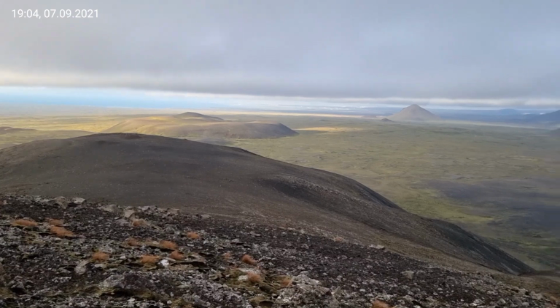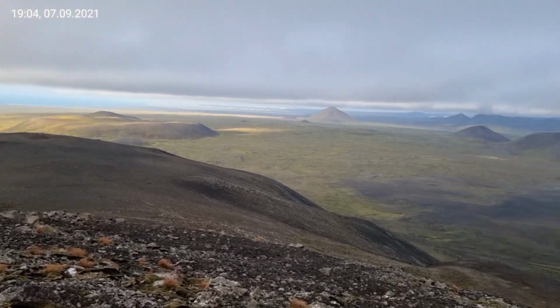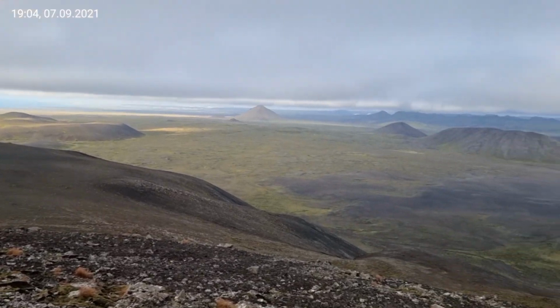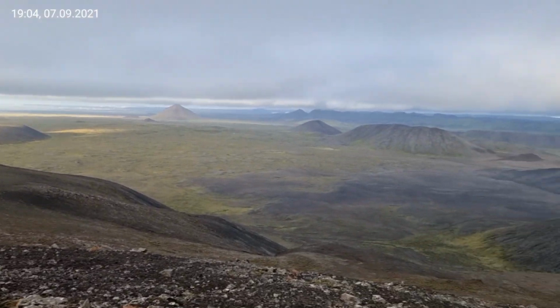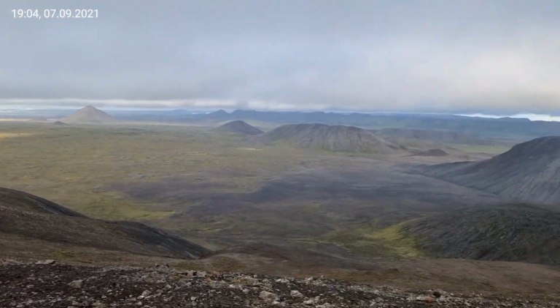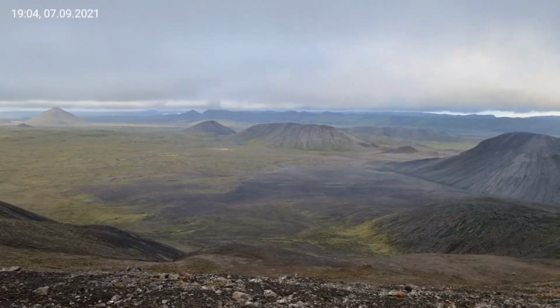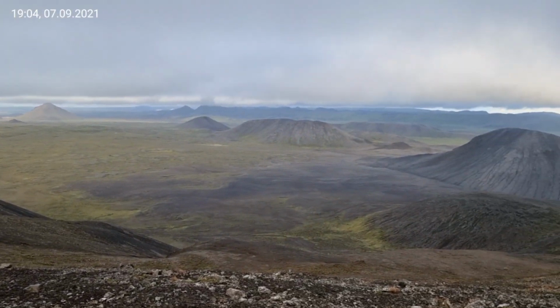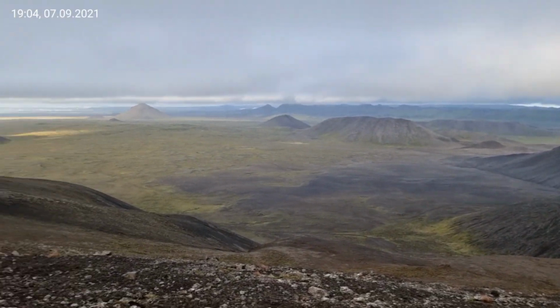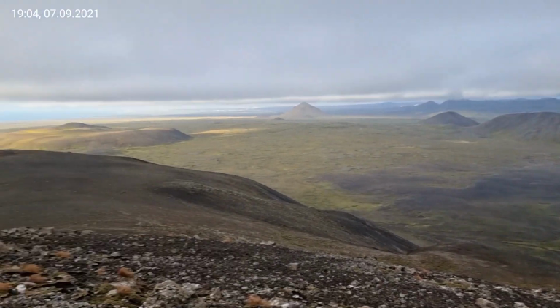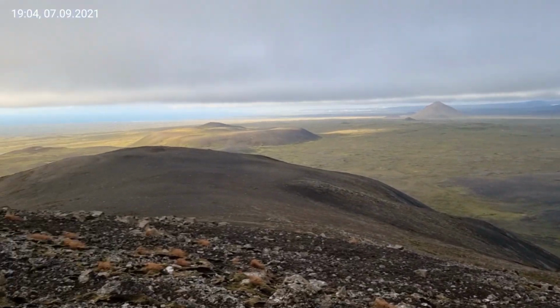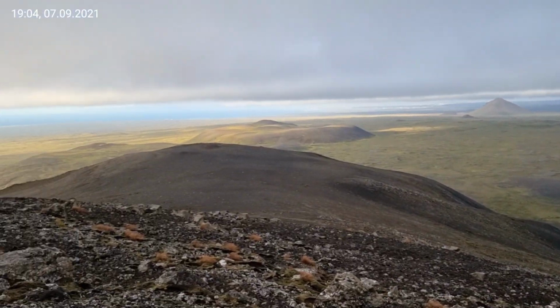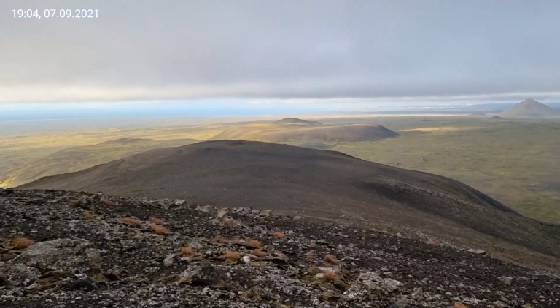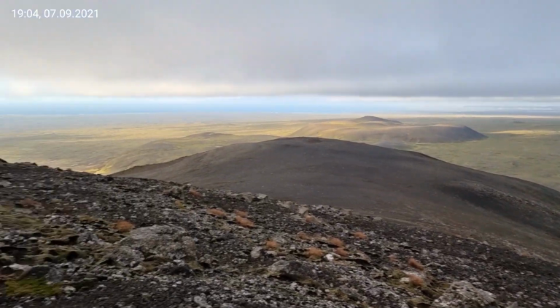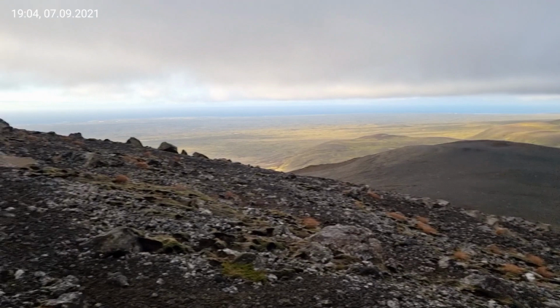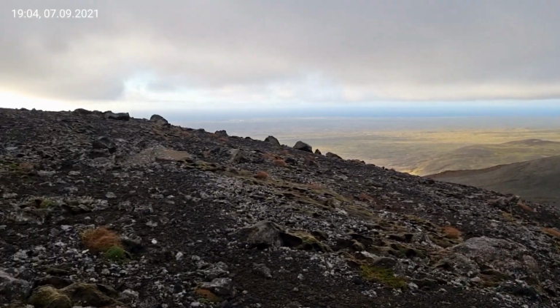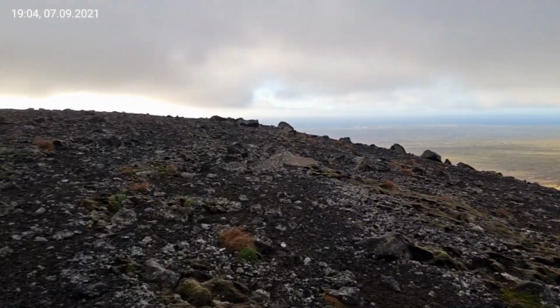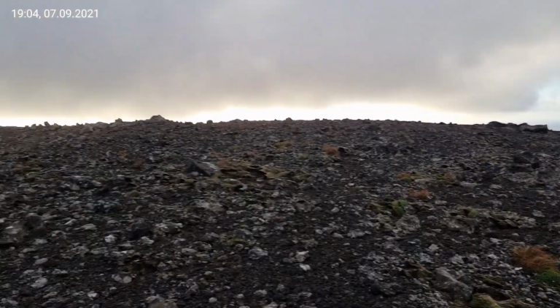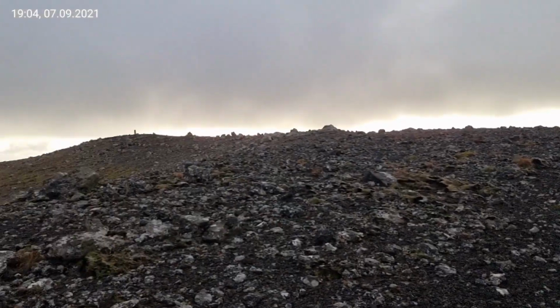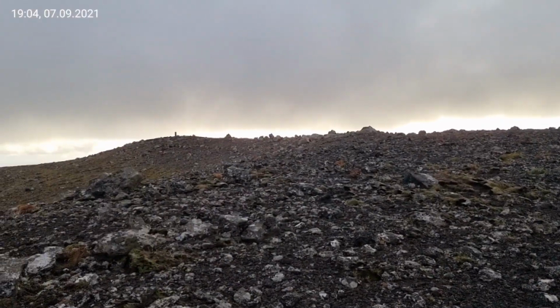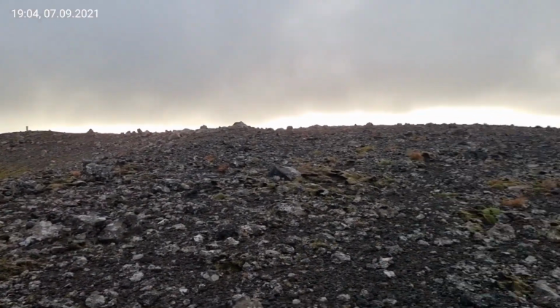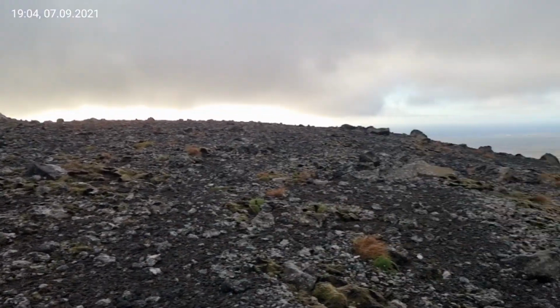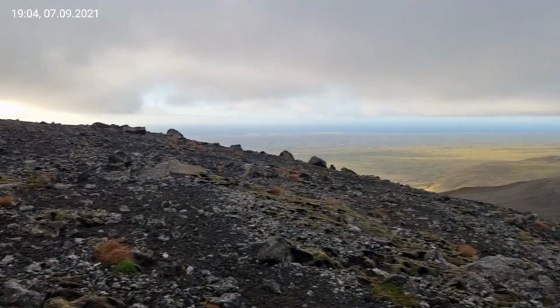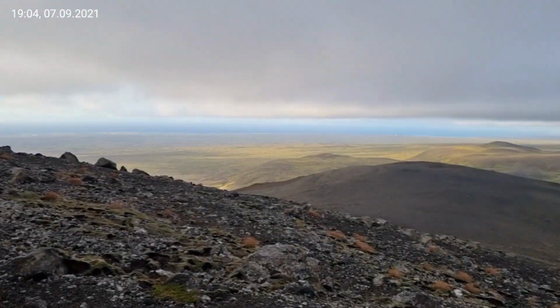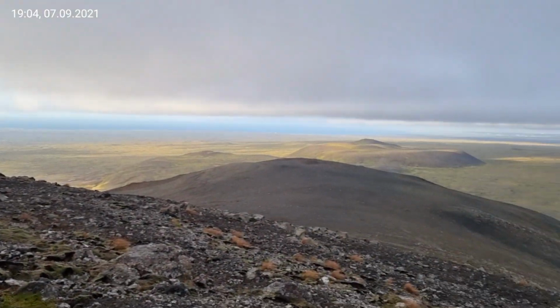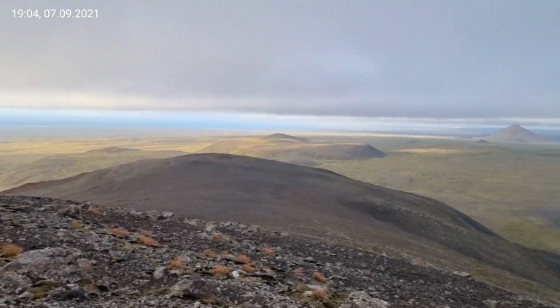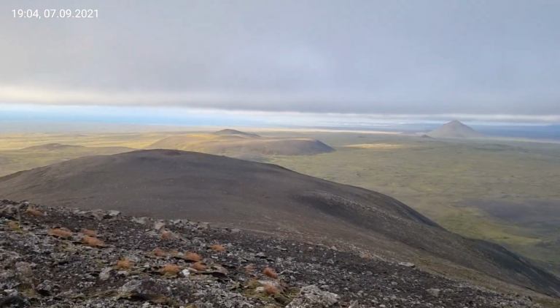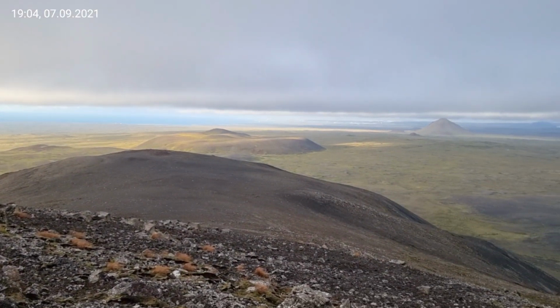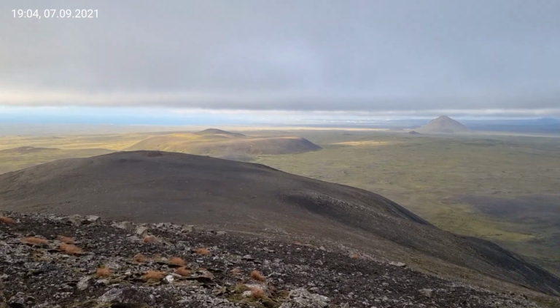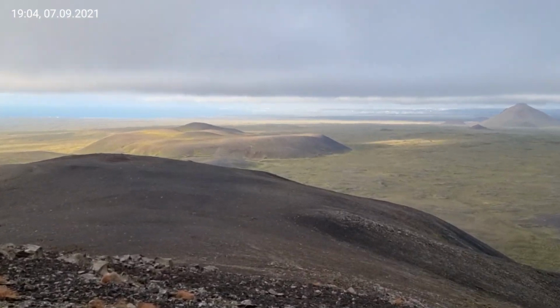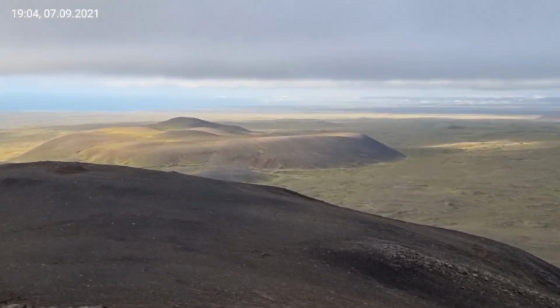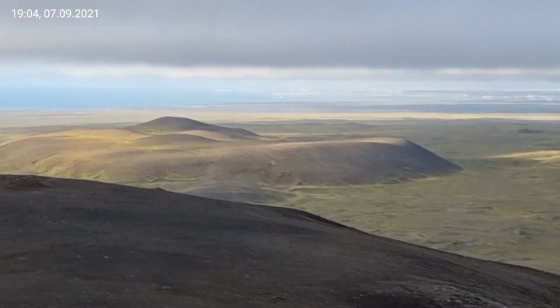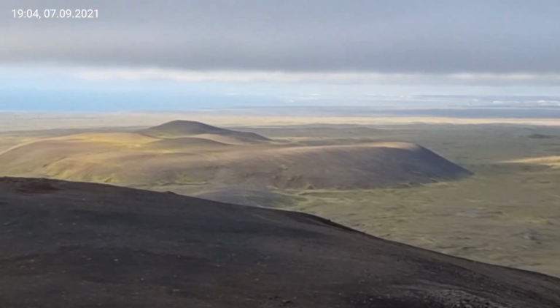Greetings from Fagradalsfjall. We are here on the top of the highest mountain in the area. I'm actually already hiking down, and here is this shield volcano.